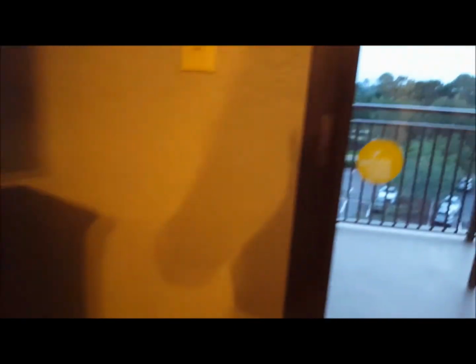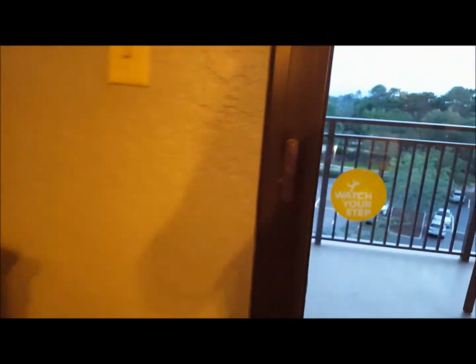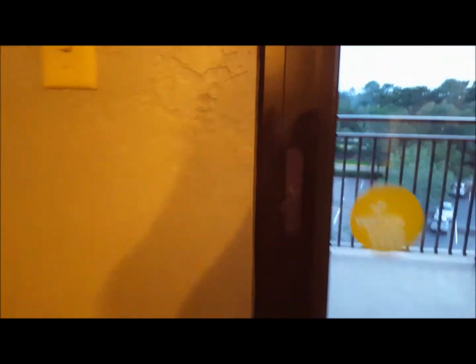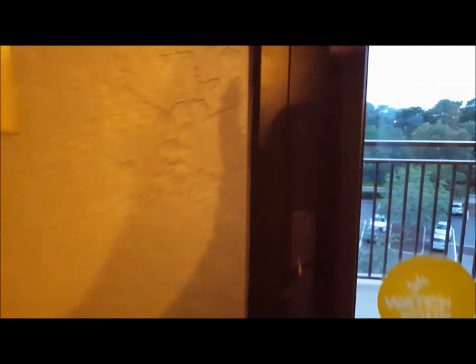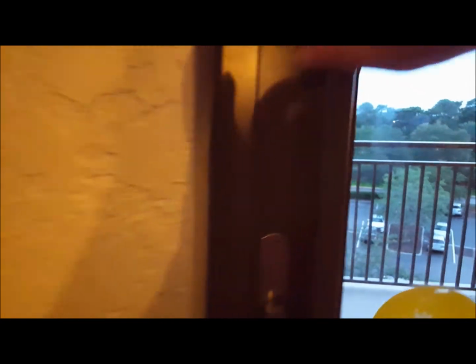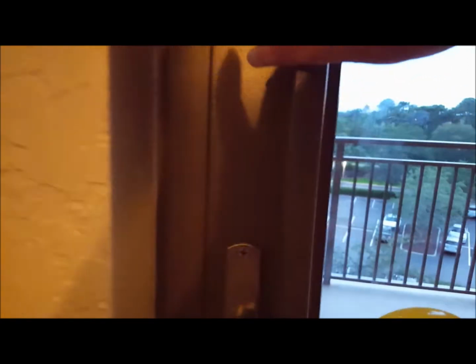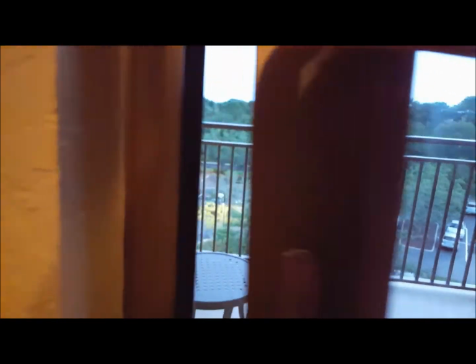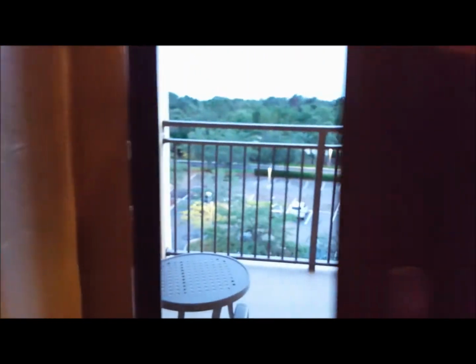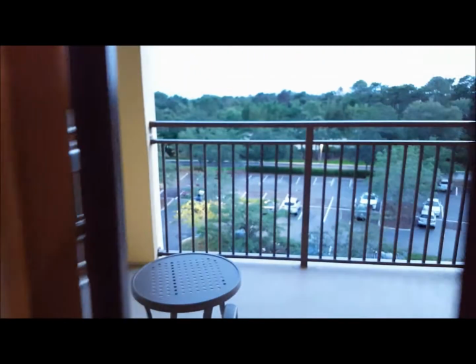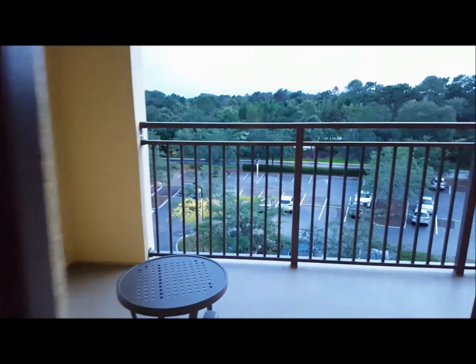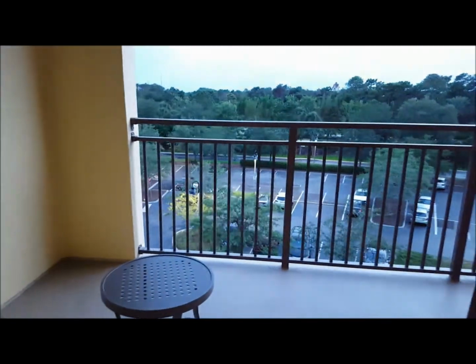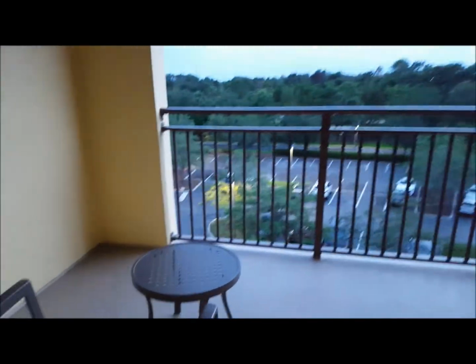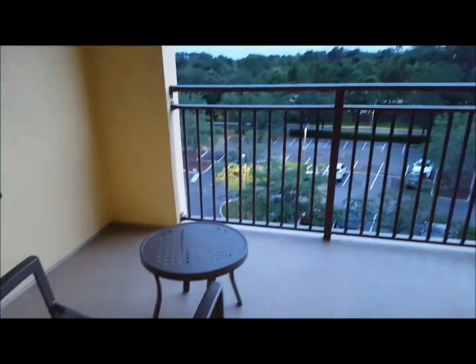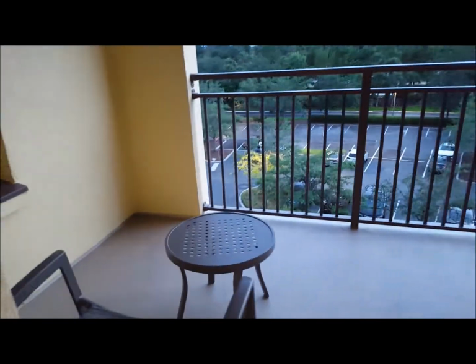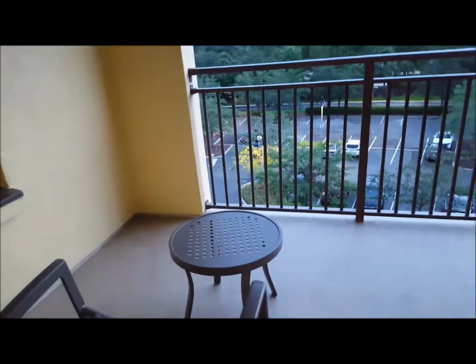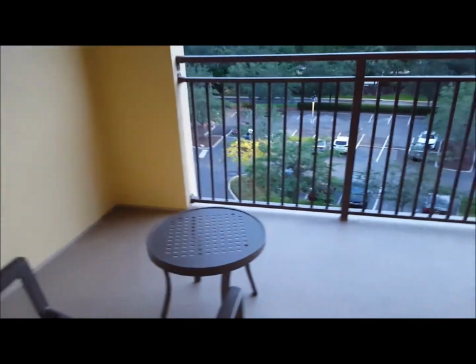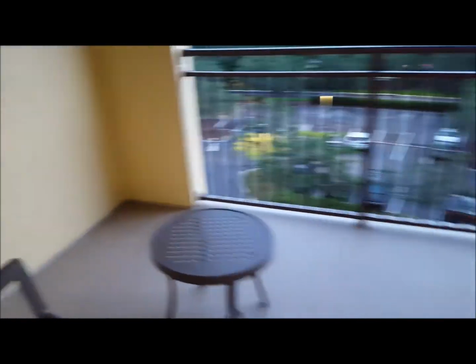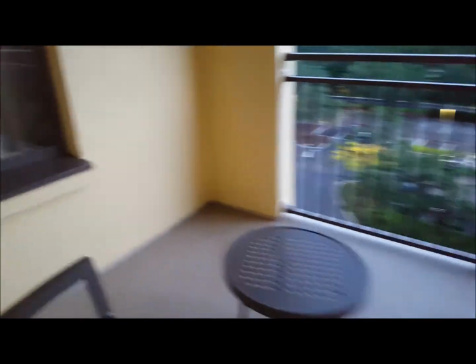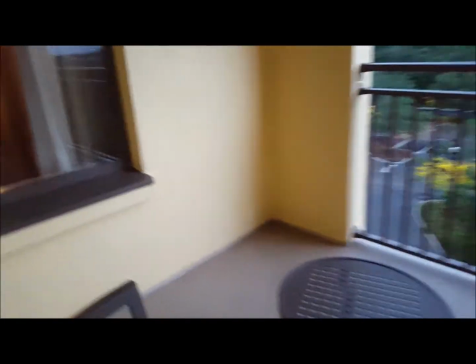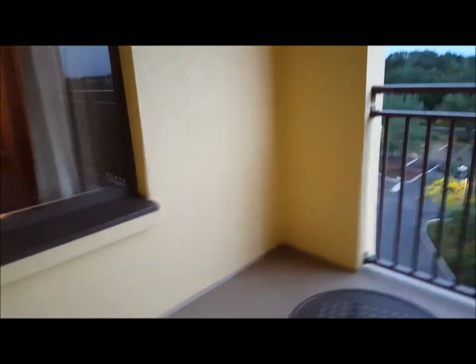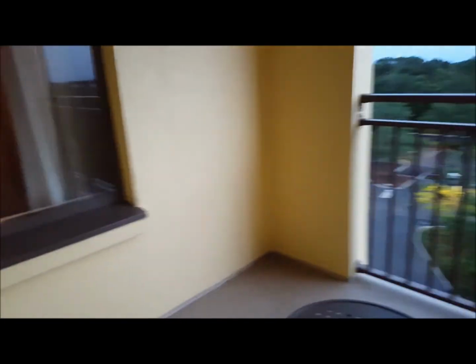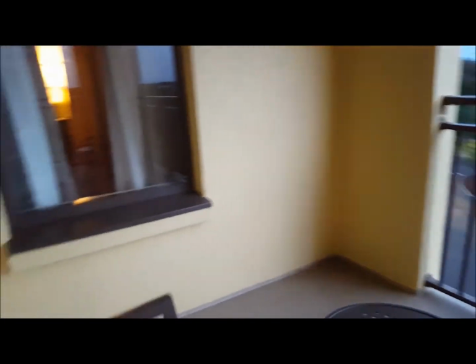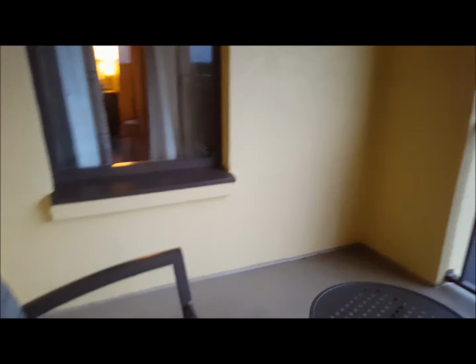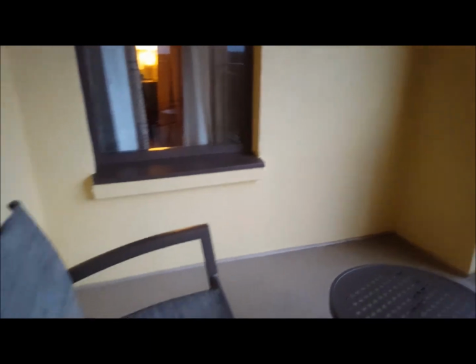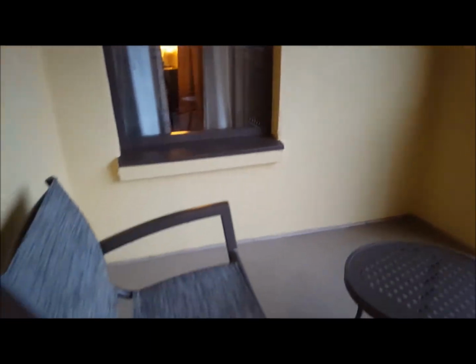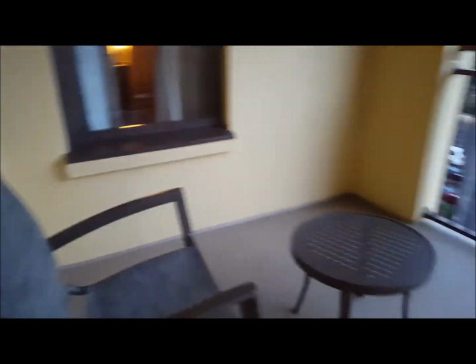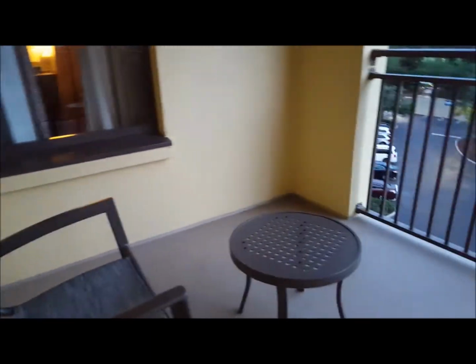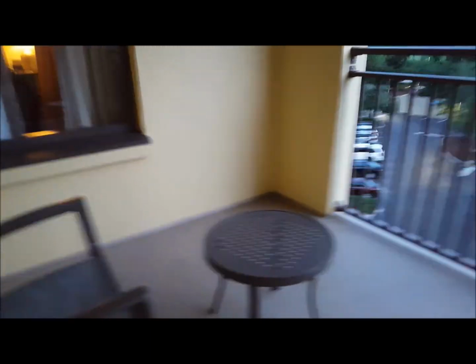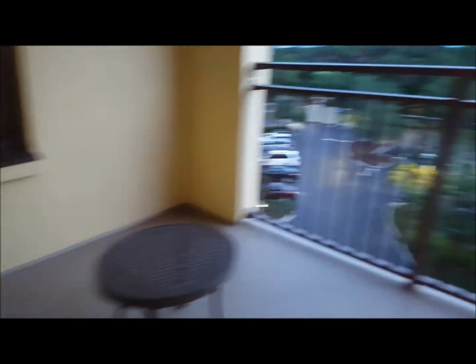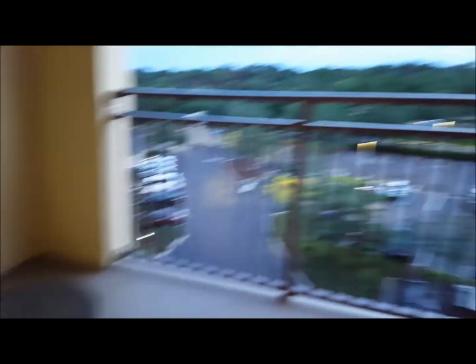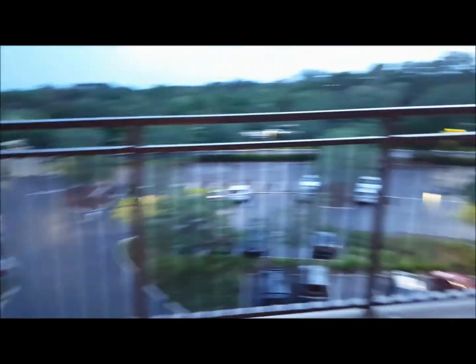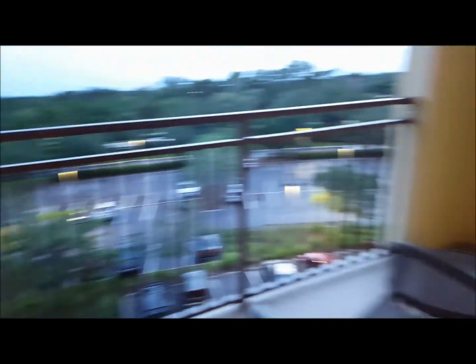This is the balcony — it's a nice one. We've got two chairs and two little tables out here.